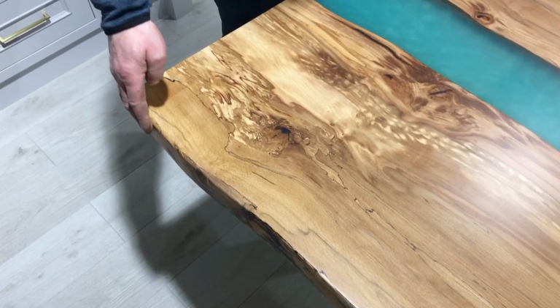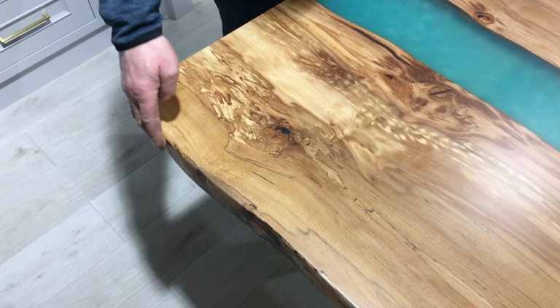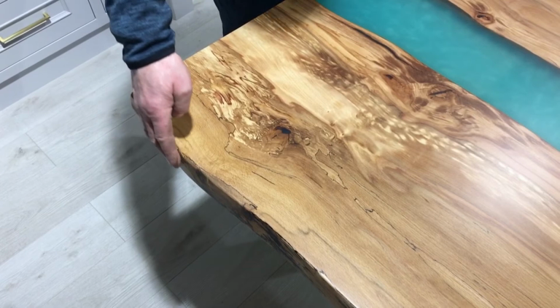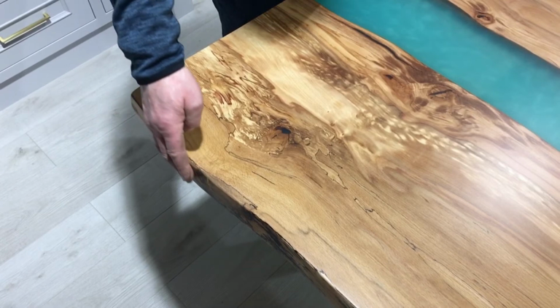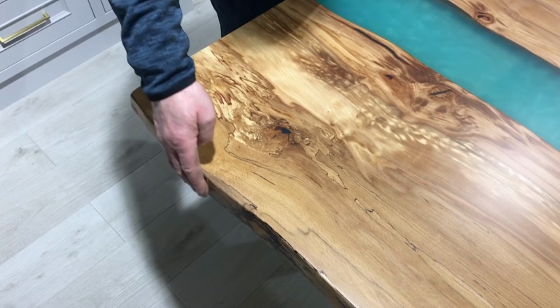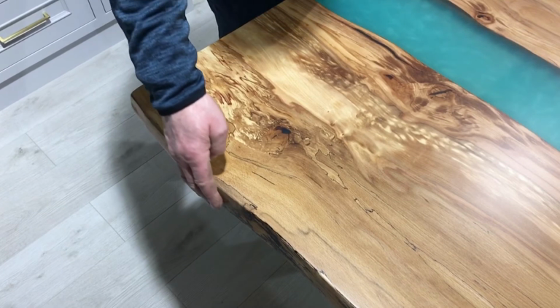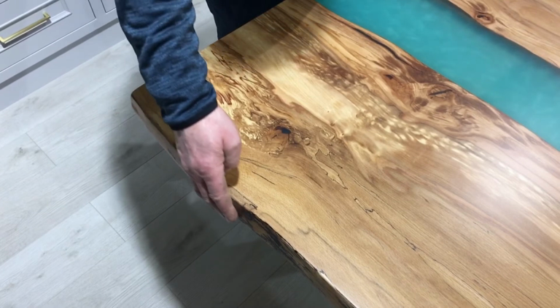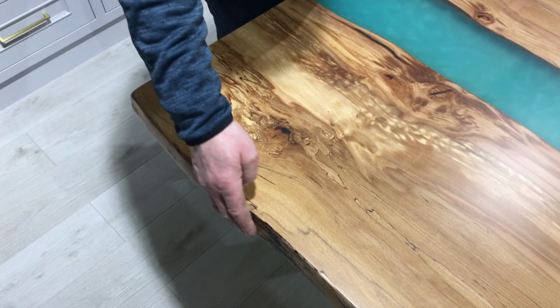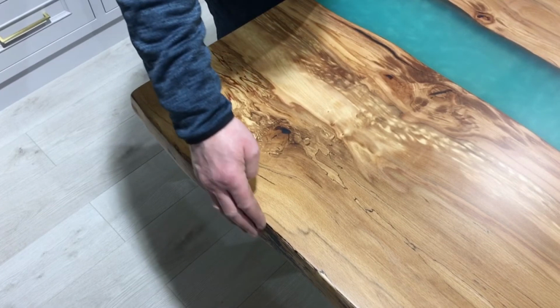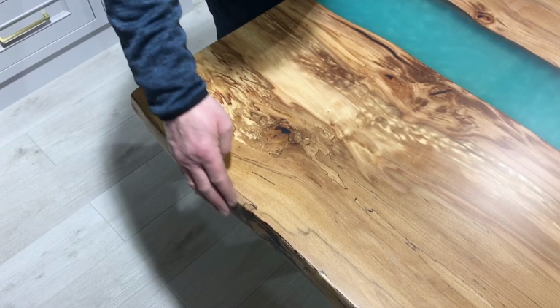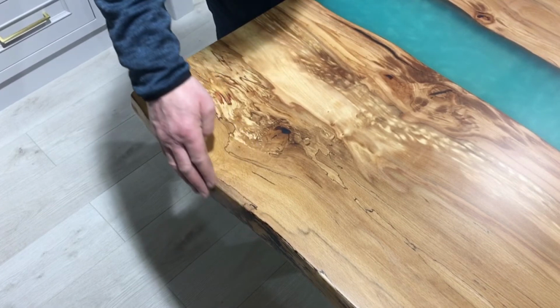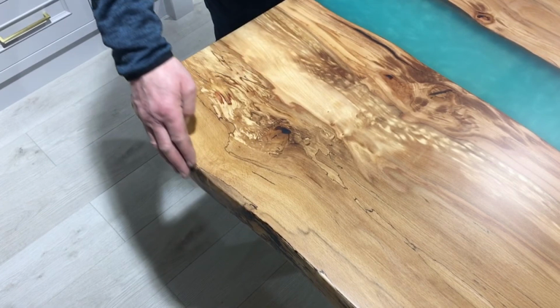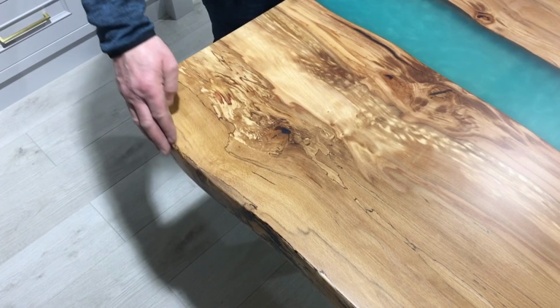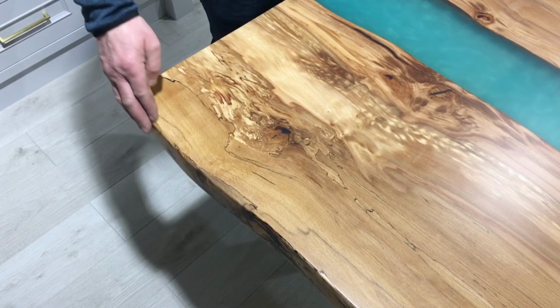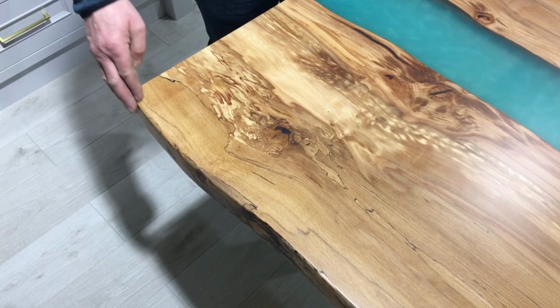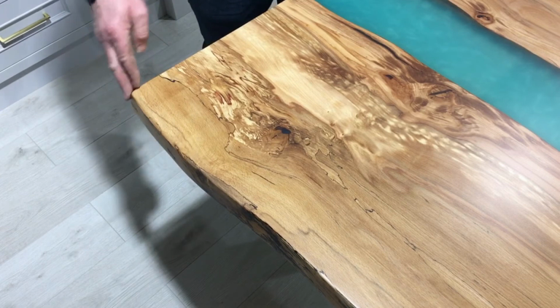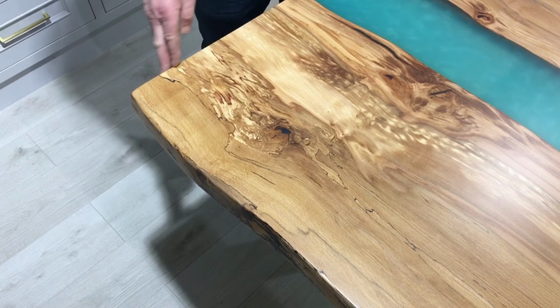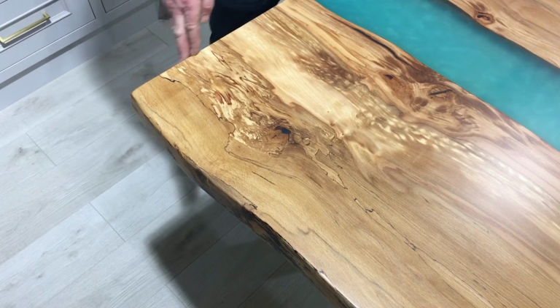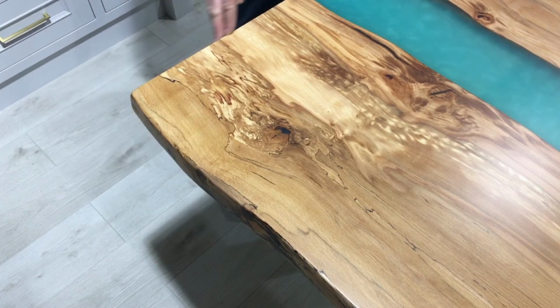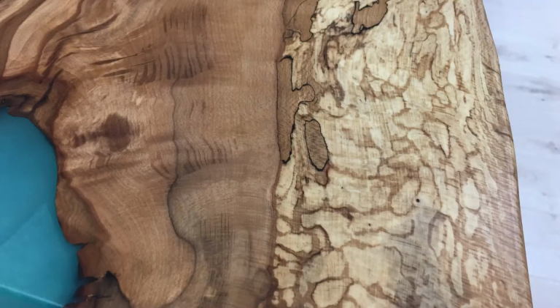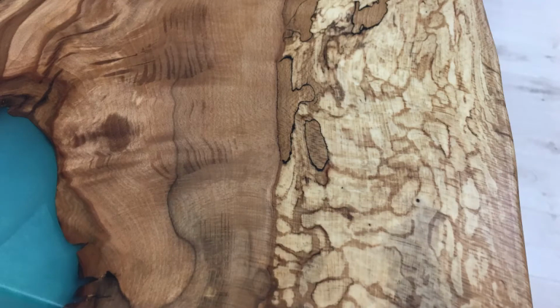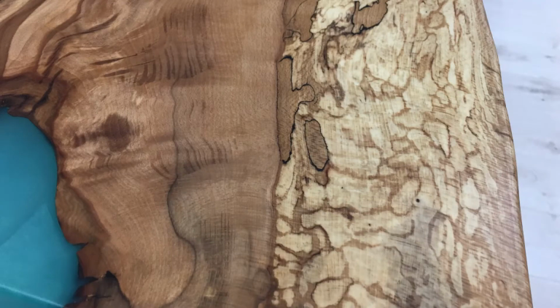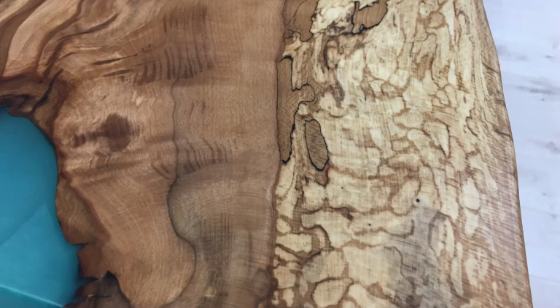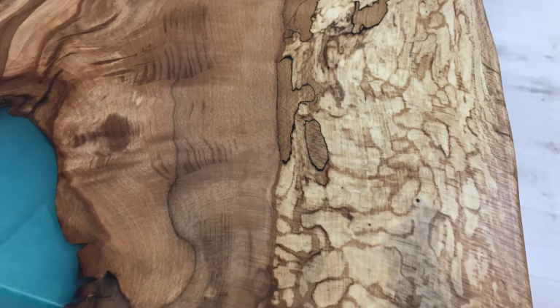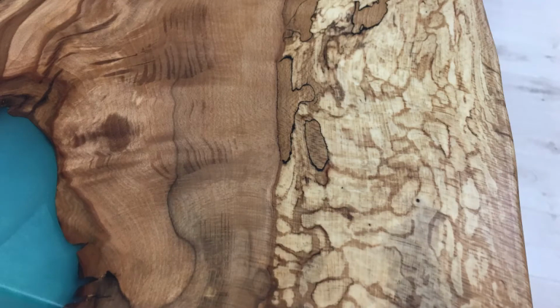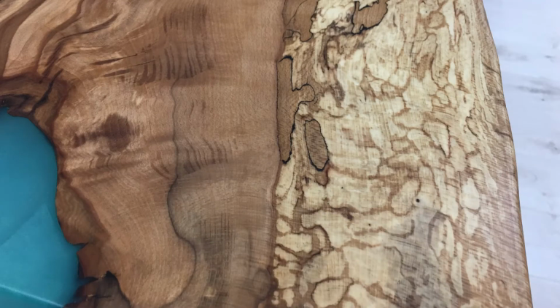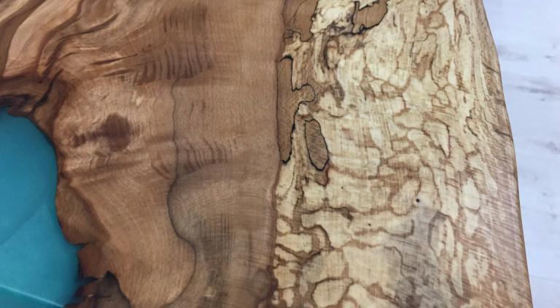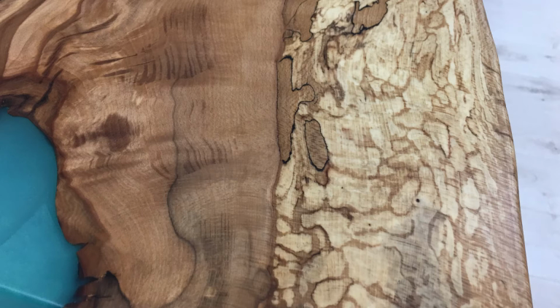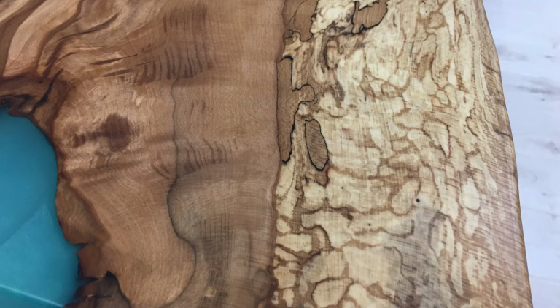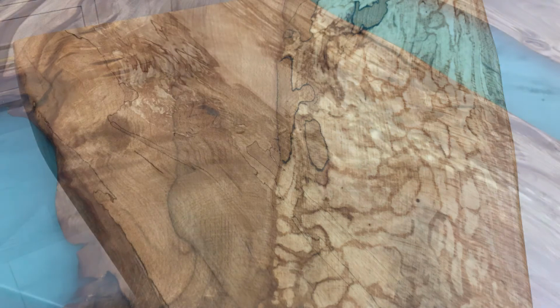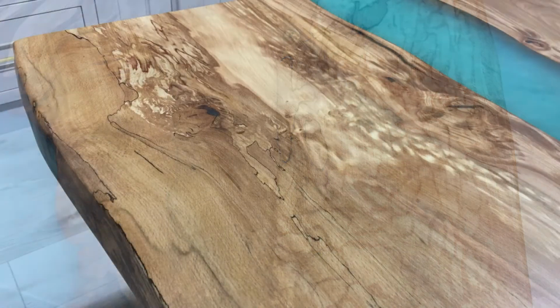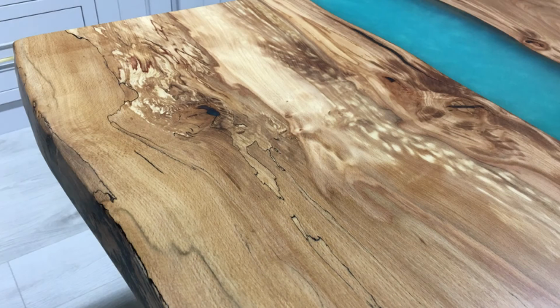The edge on this table here is a live edge. What we've done is actually removed the bark and sanded the edge — this is the natural edge of the actual tree. The finish on this table is a heat resistant finish, so you can put a hot cup and a hot plate on it.